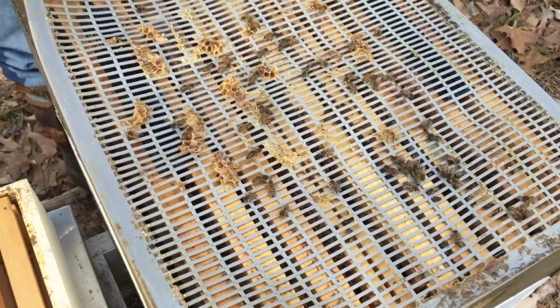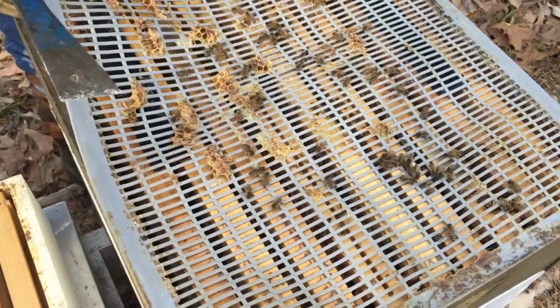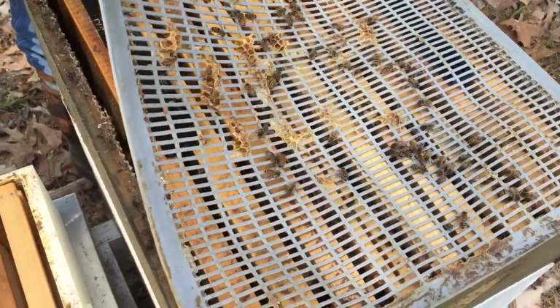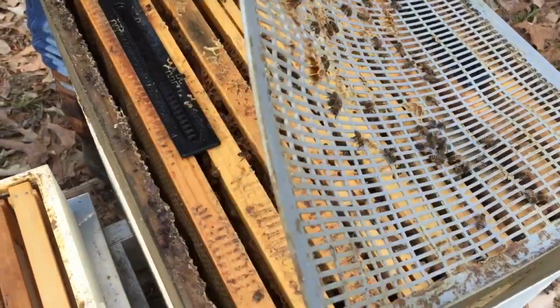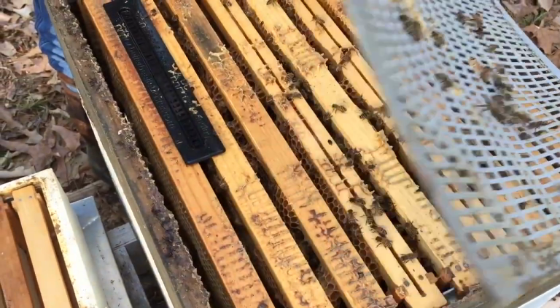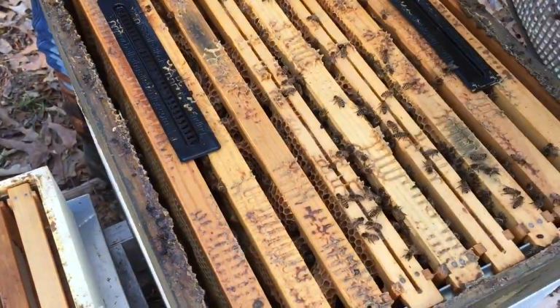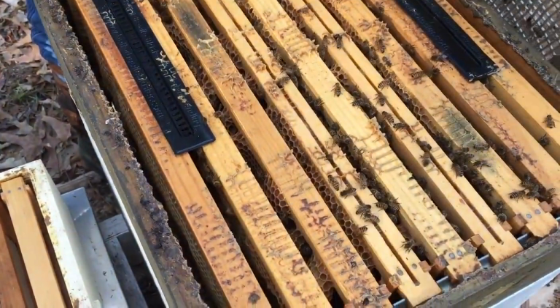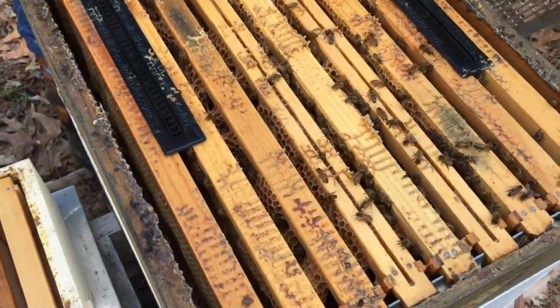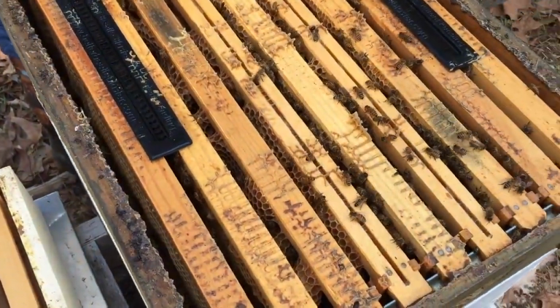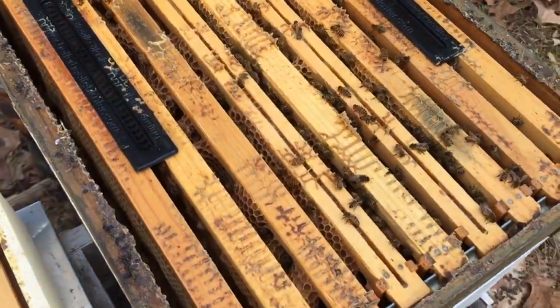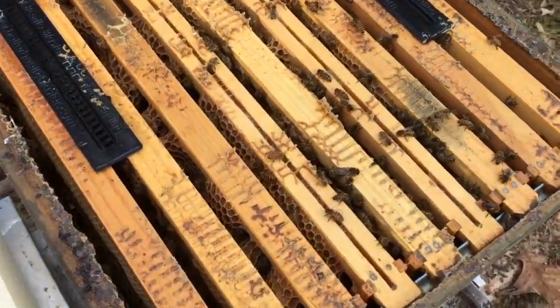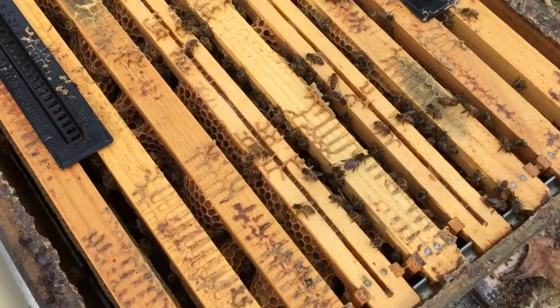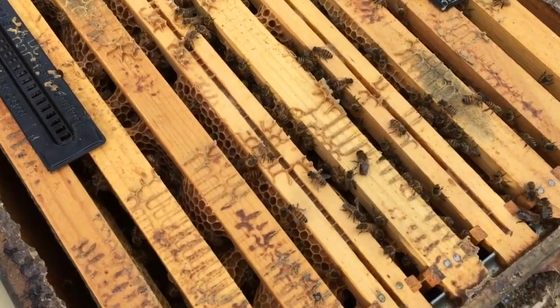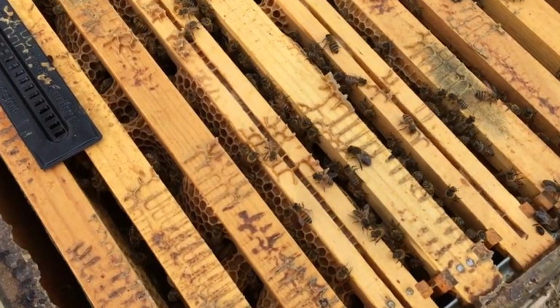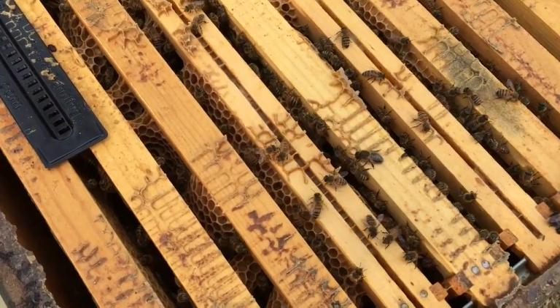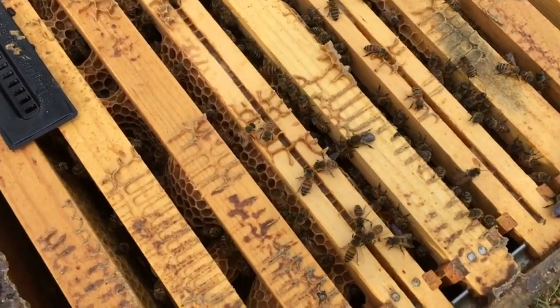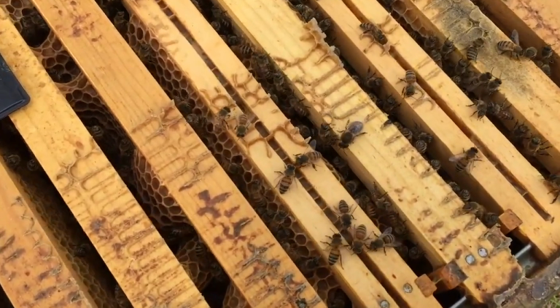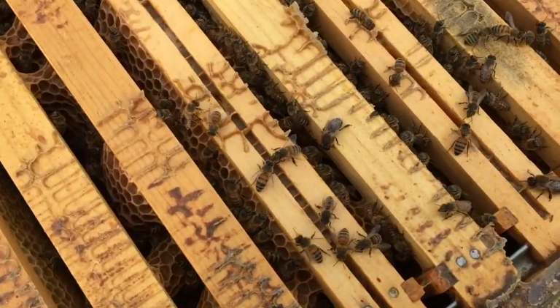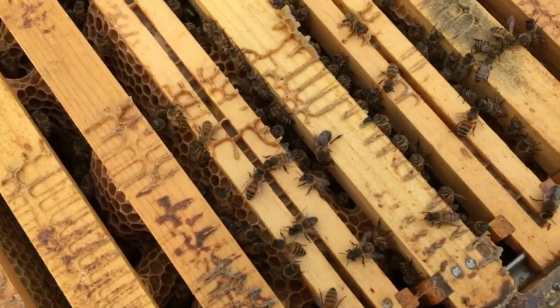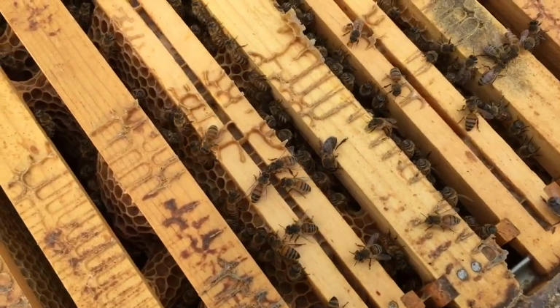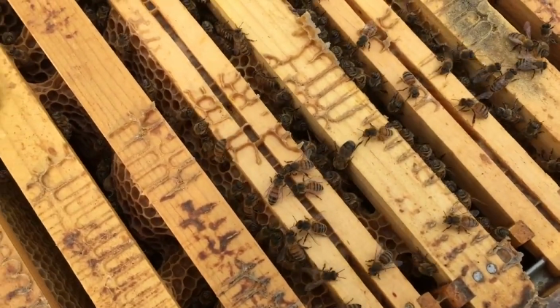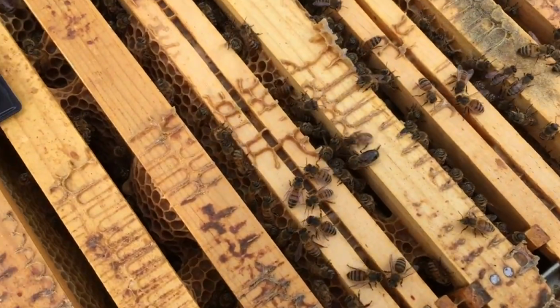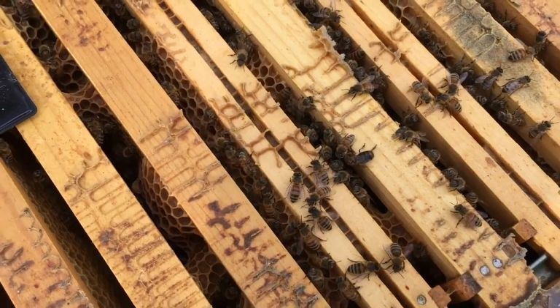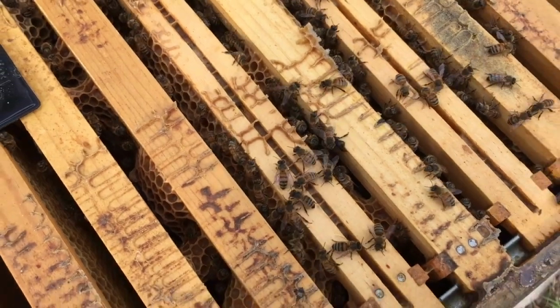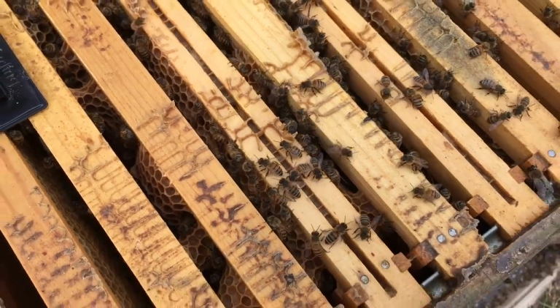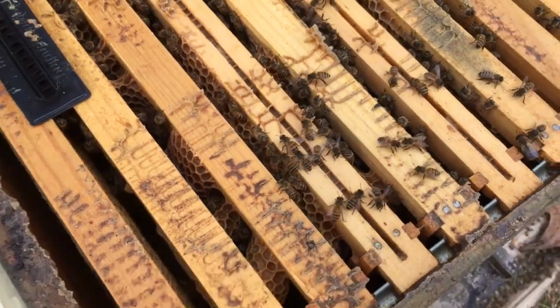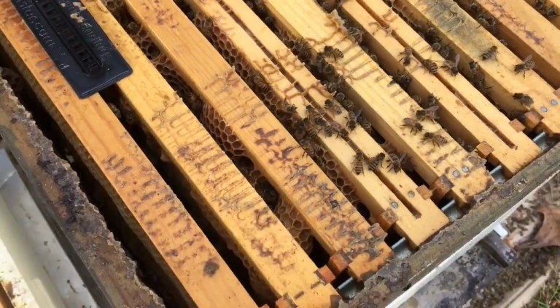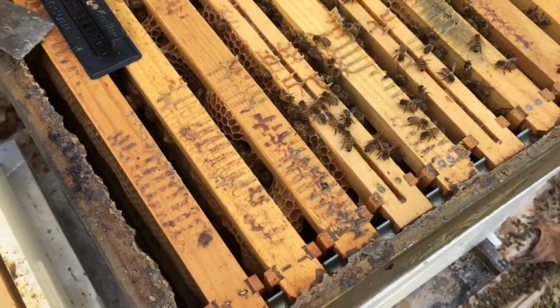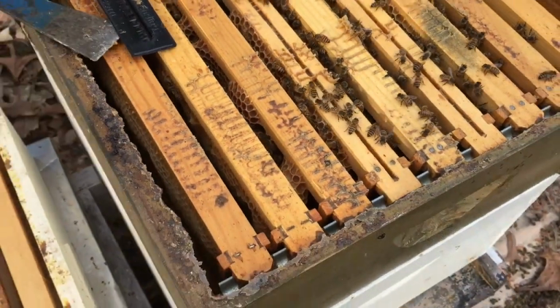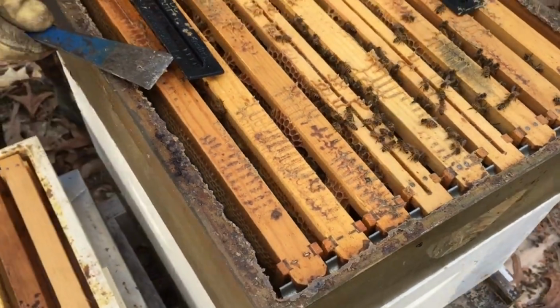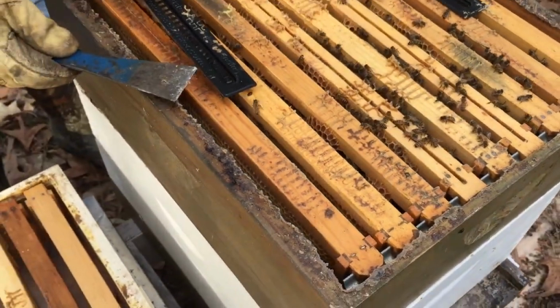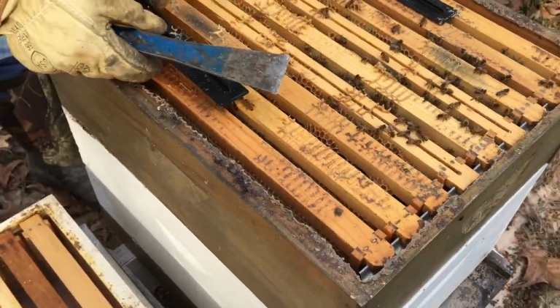This is a medium that was part of the brood chamber. We do have some bees that are still actively in here, so we'll start pulling things out one at a time and see what we have left.